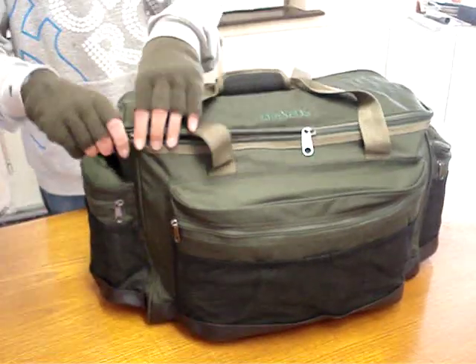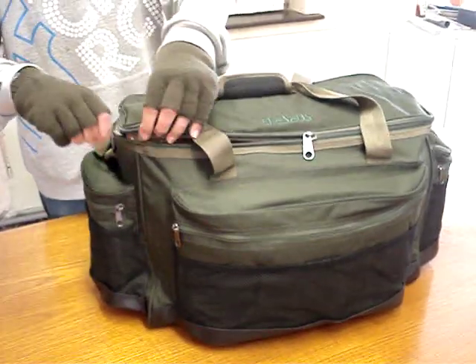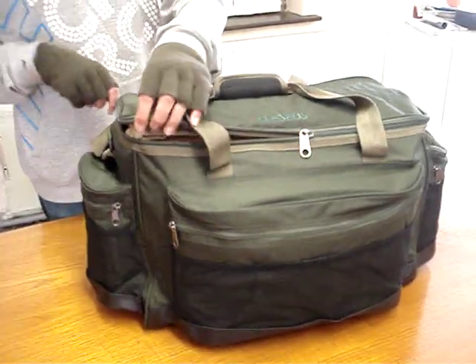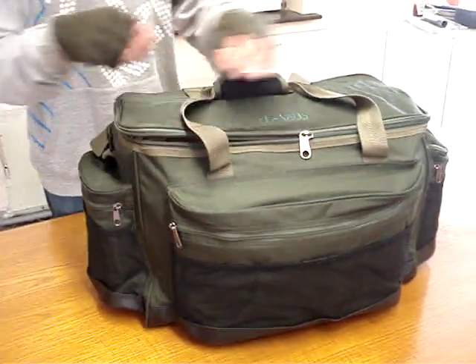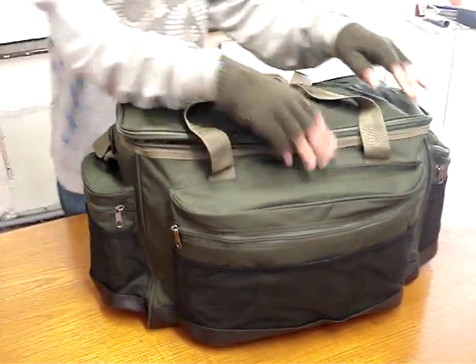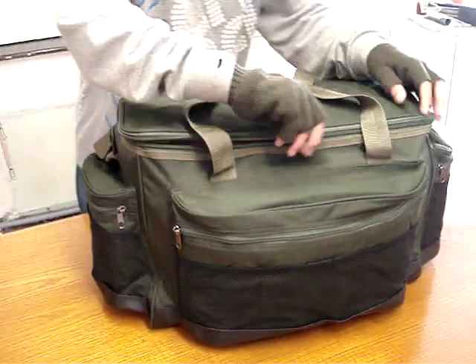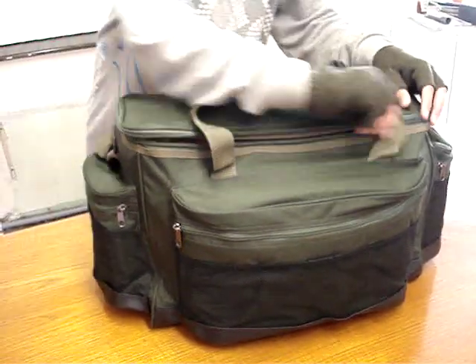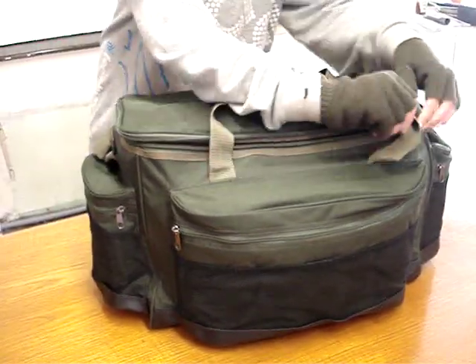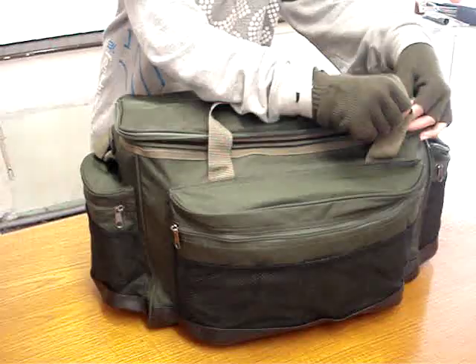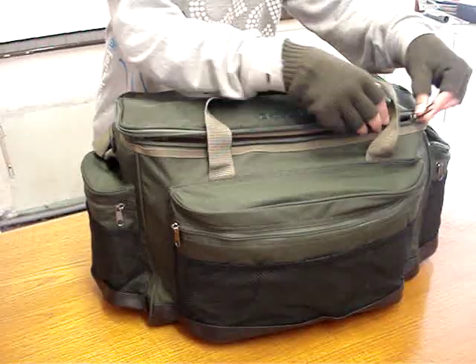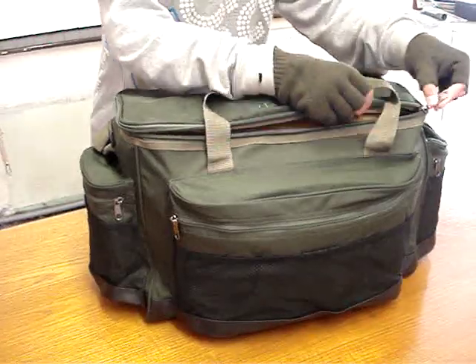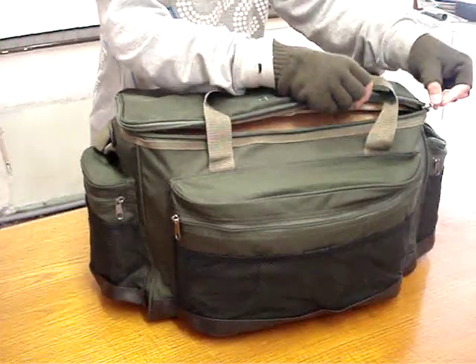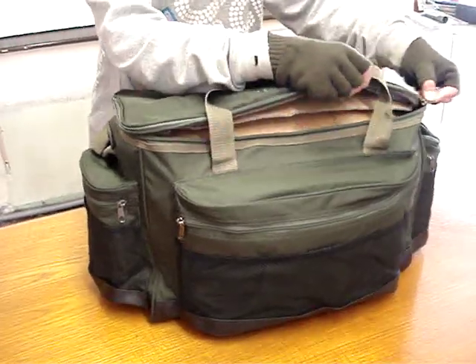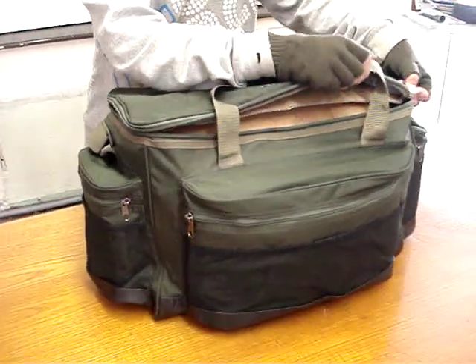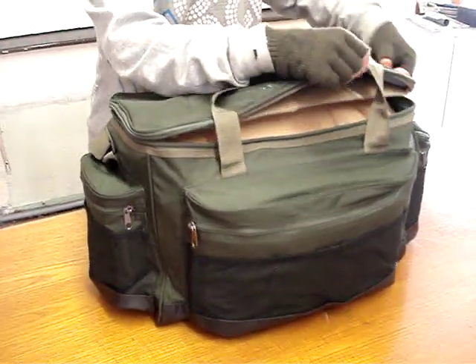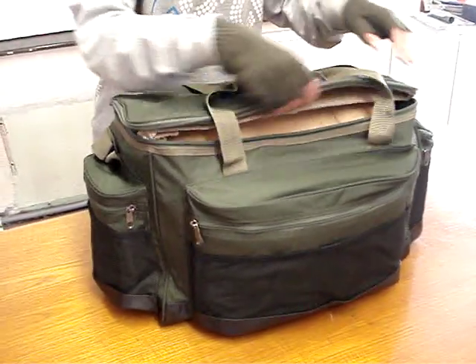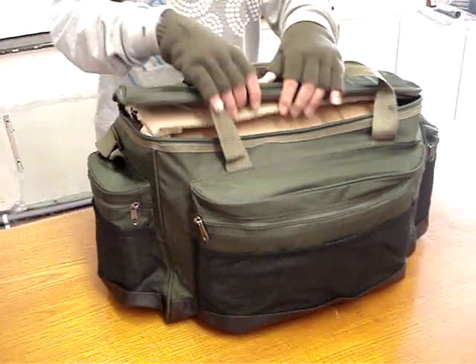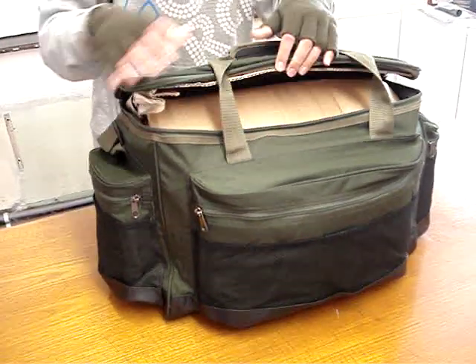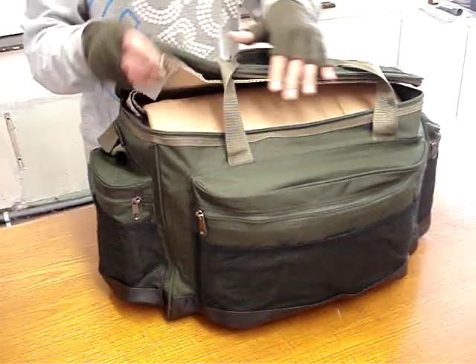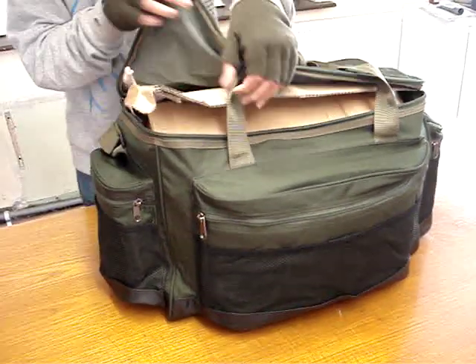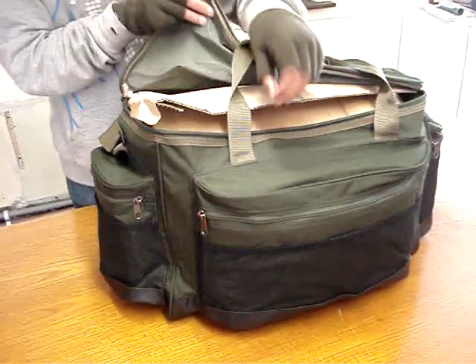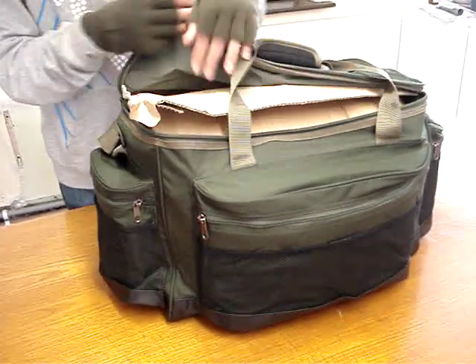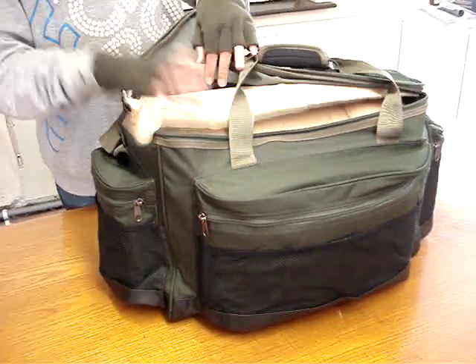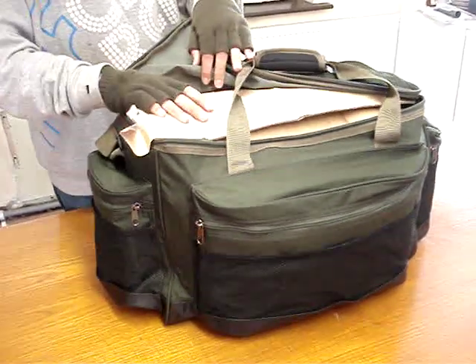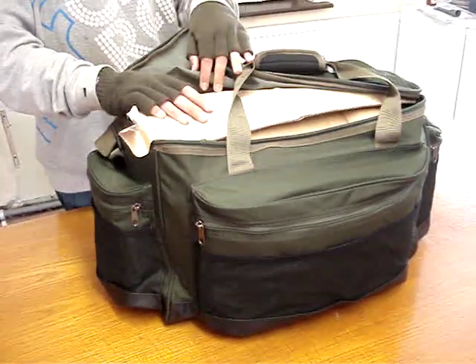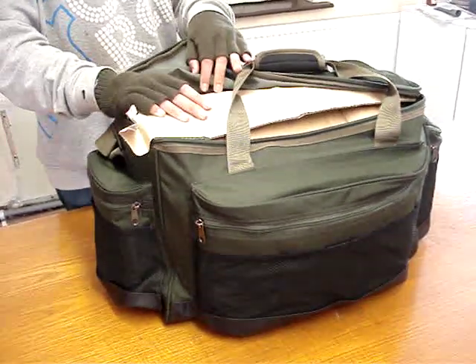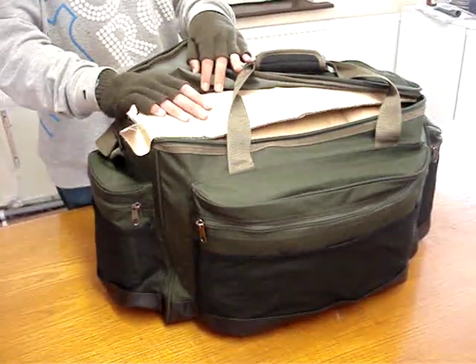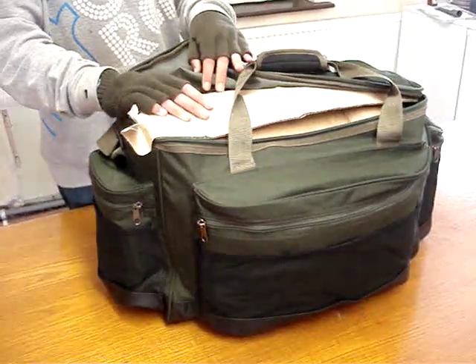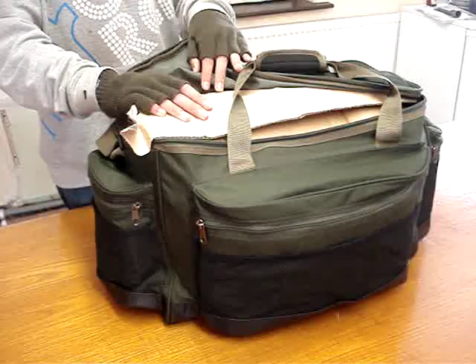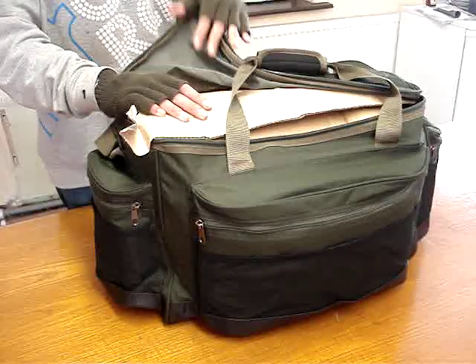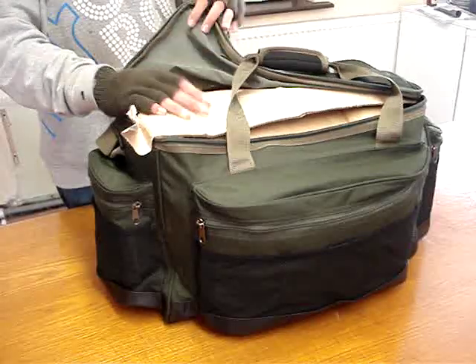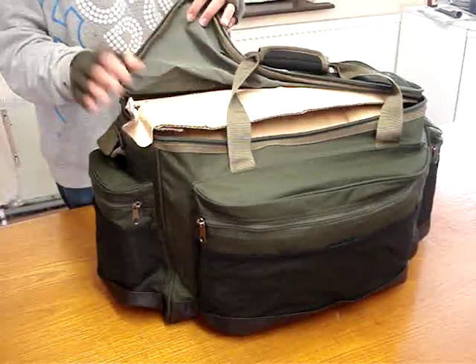Just to open that up, I'll show you how big it is inside. Look at that — I've even got a cardboard box in to show you how big it is.